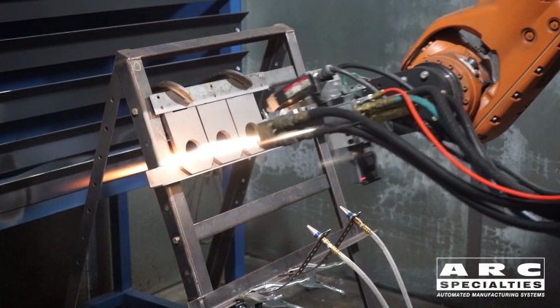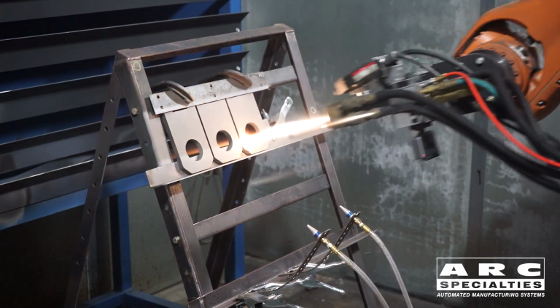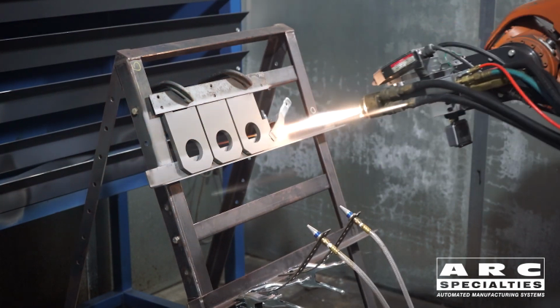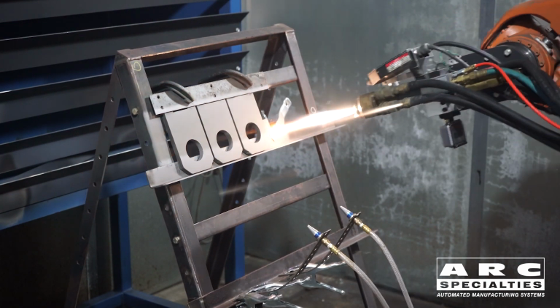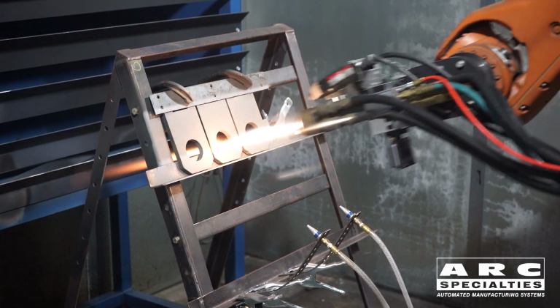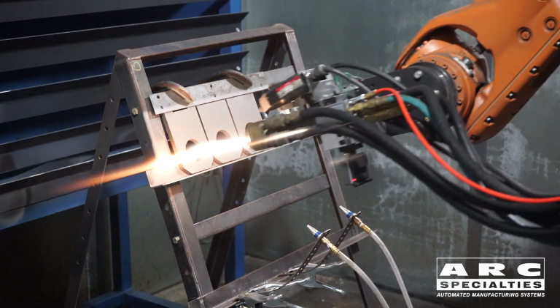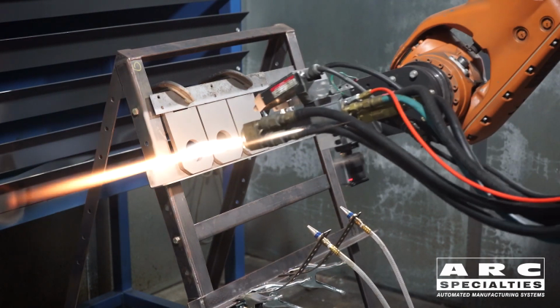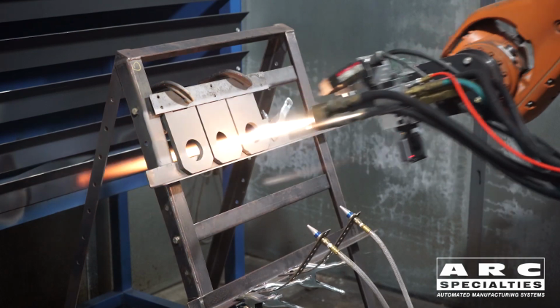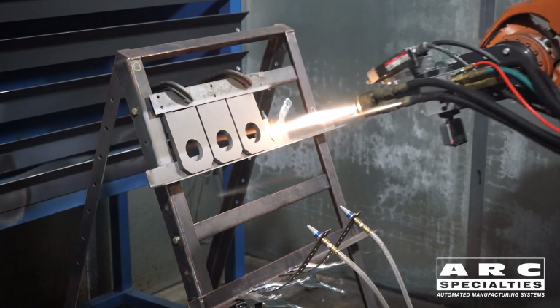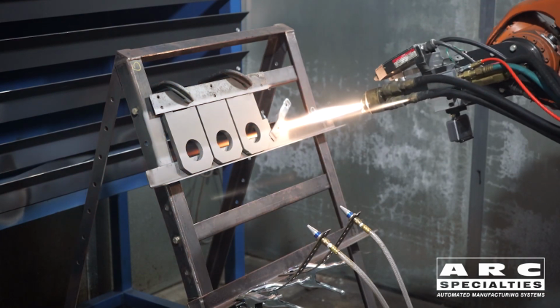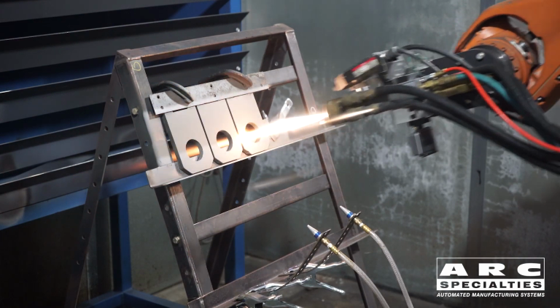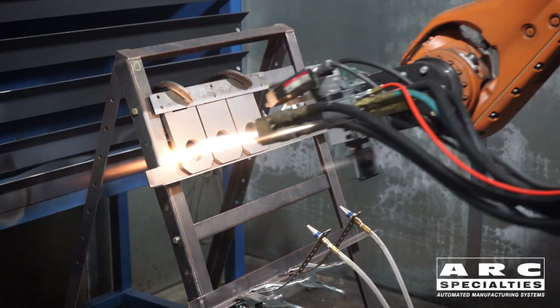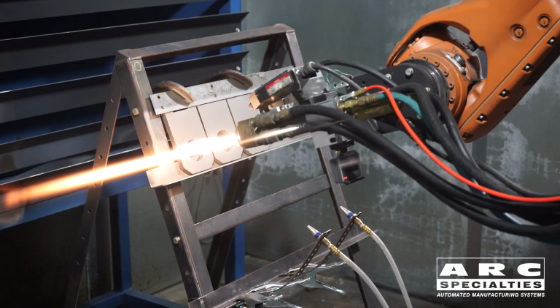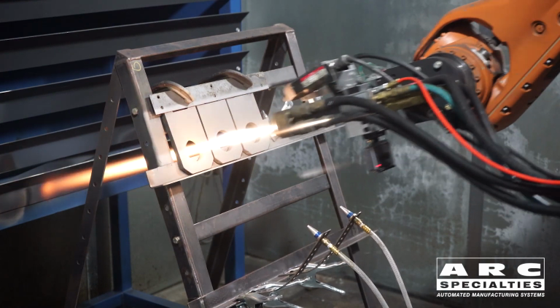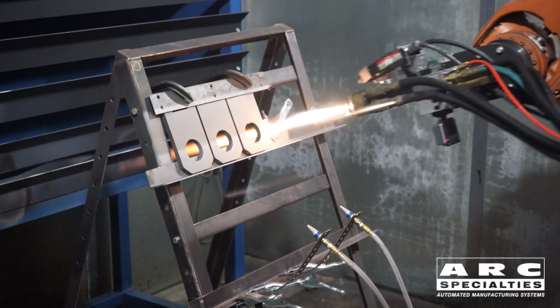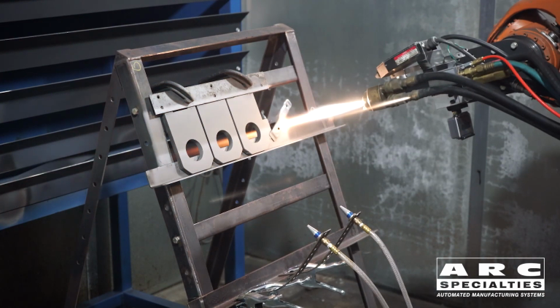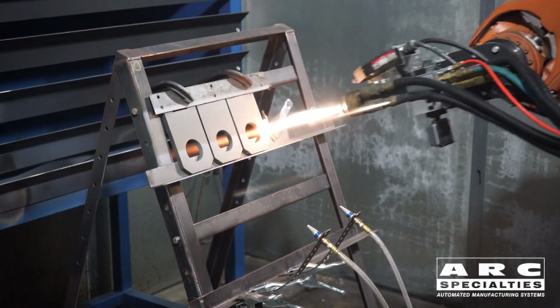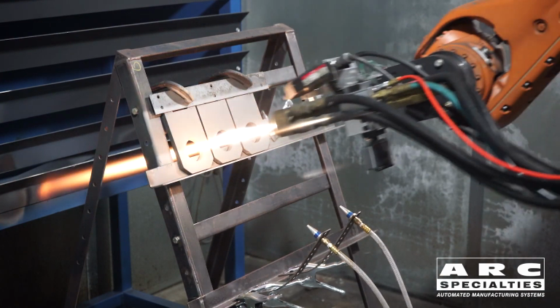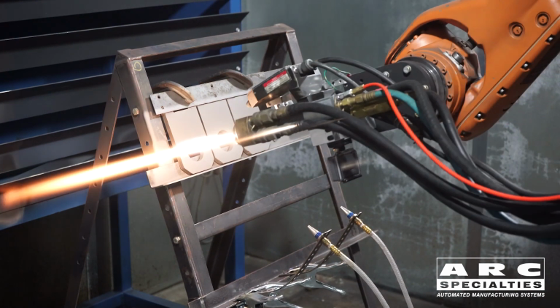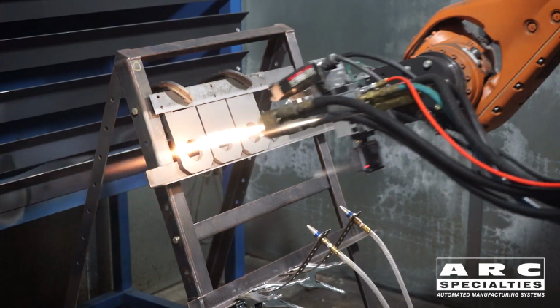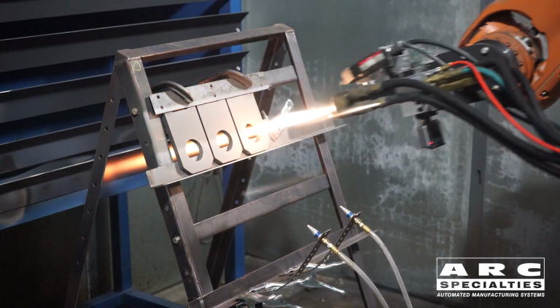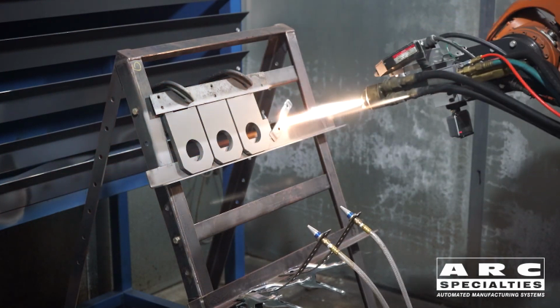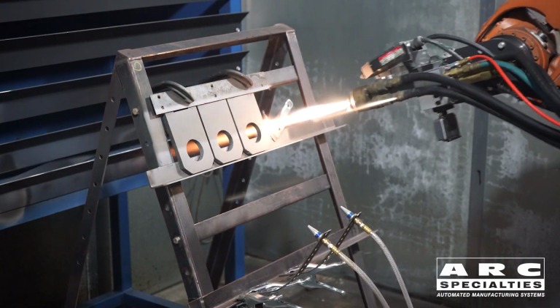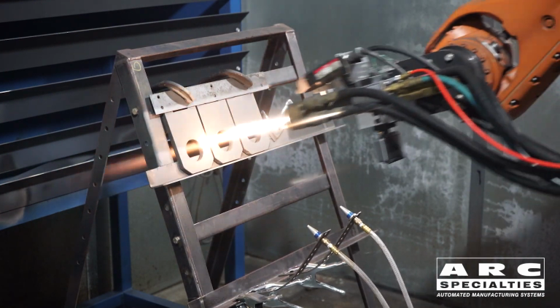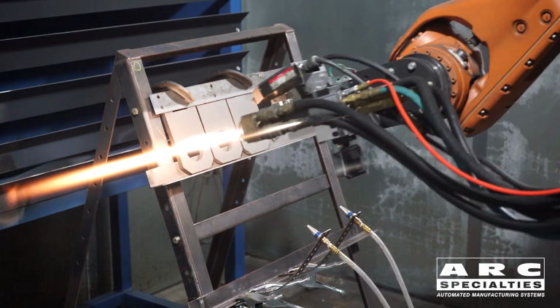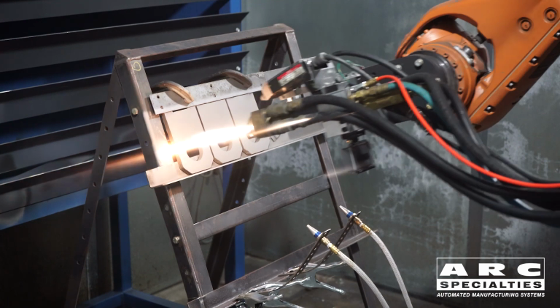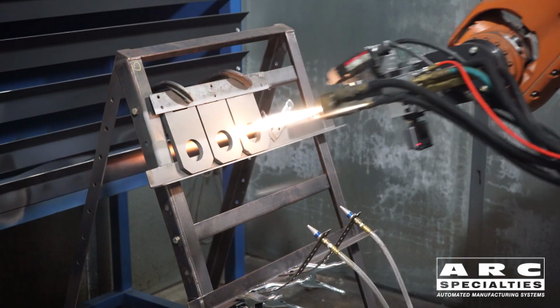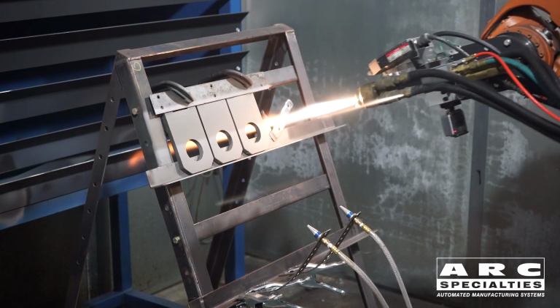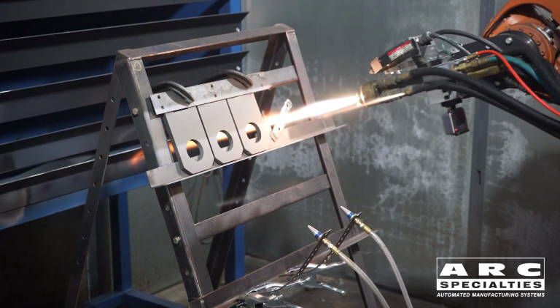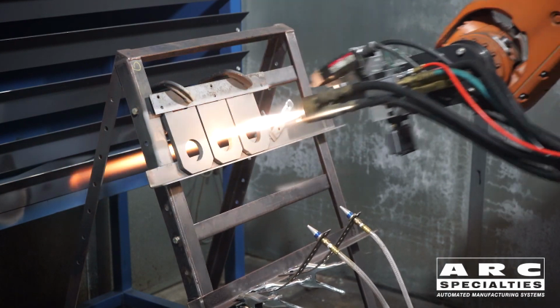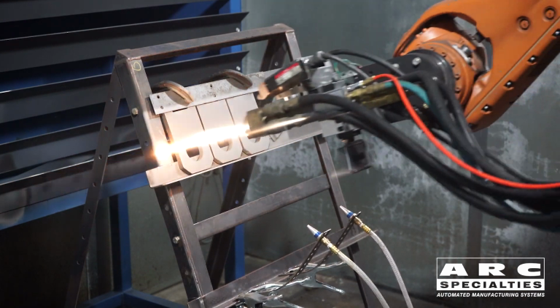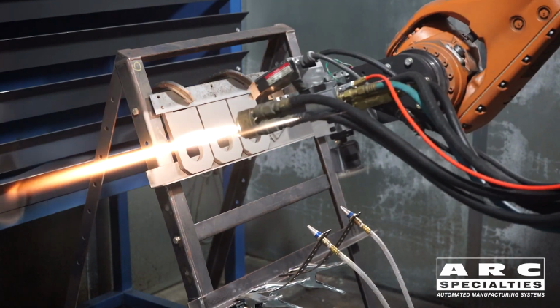Arc has built robotic thermal spray systems for years. Our product manager is Randy Ellington. Randy, the term high velocity oxy fuel — how high is this velocity?